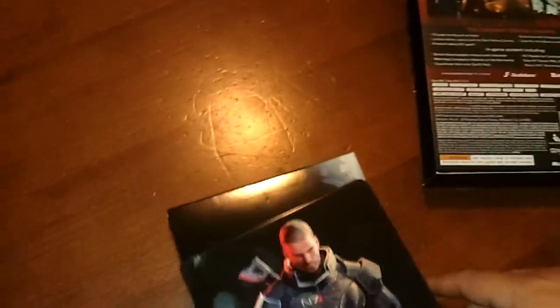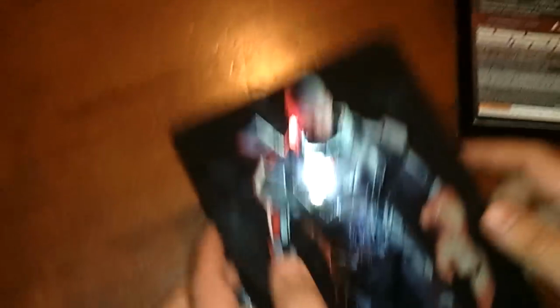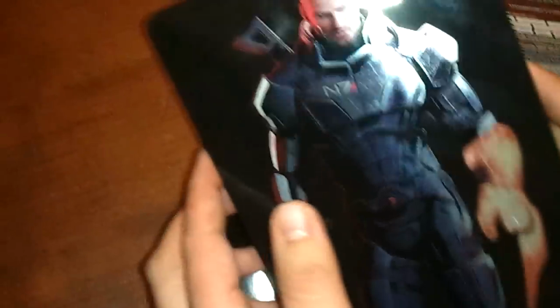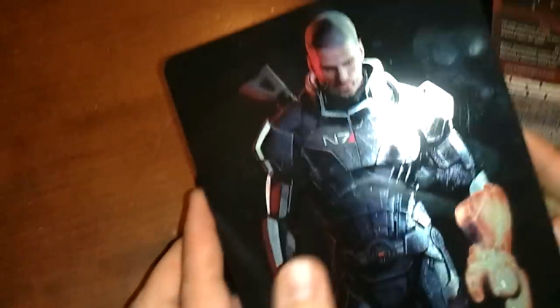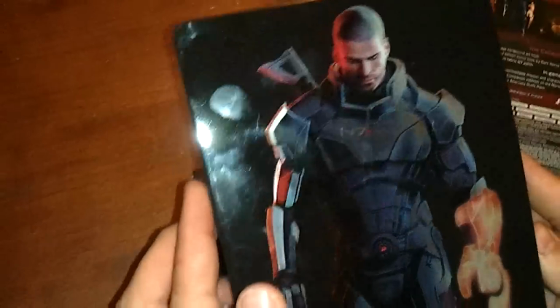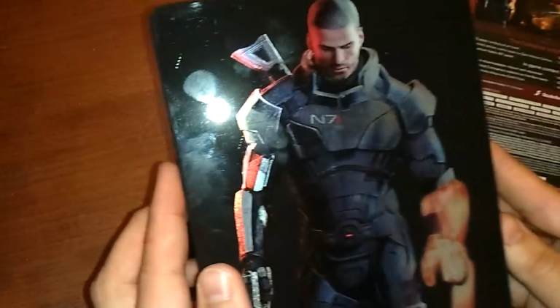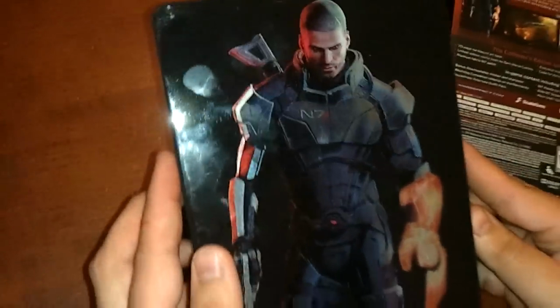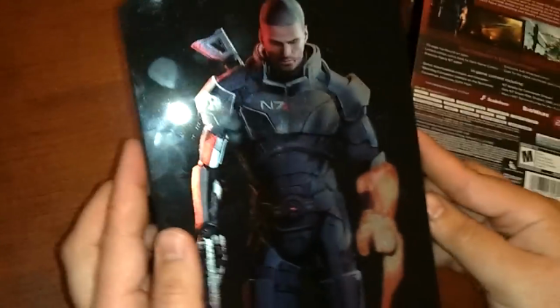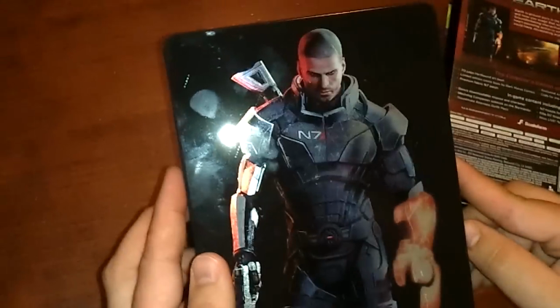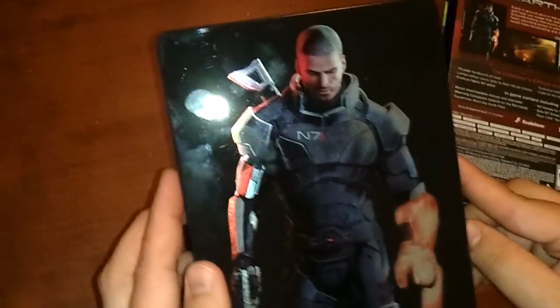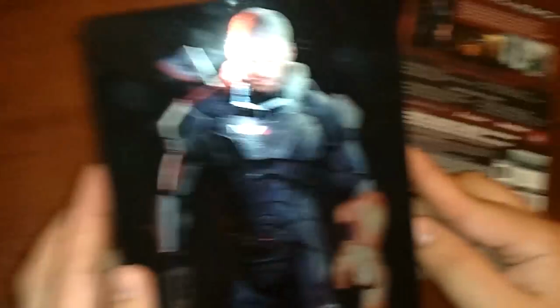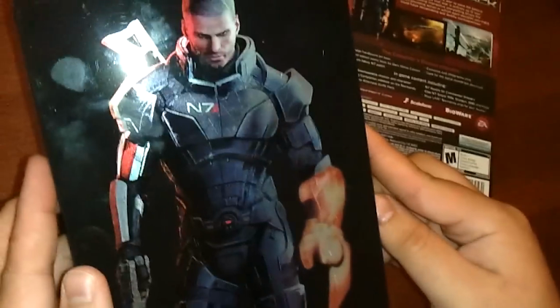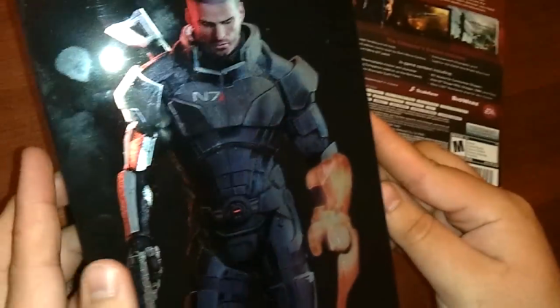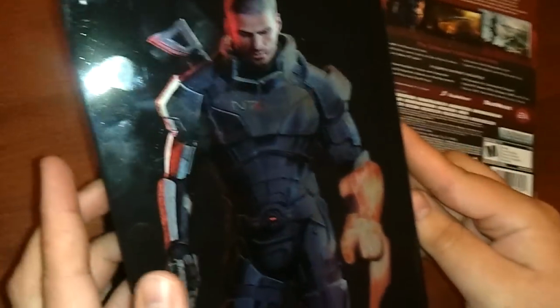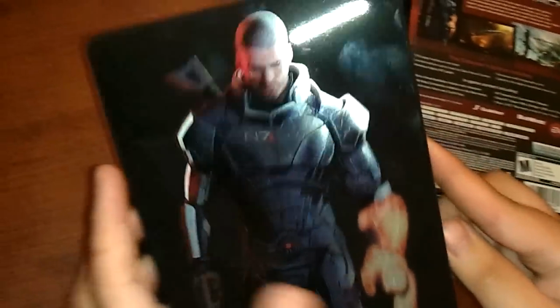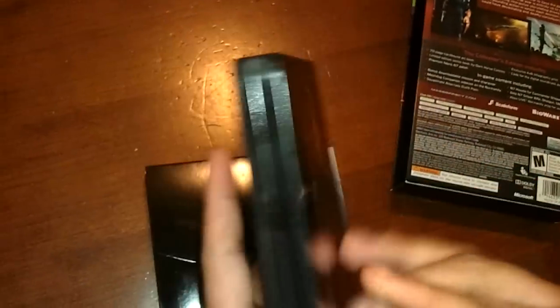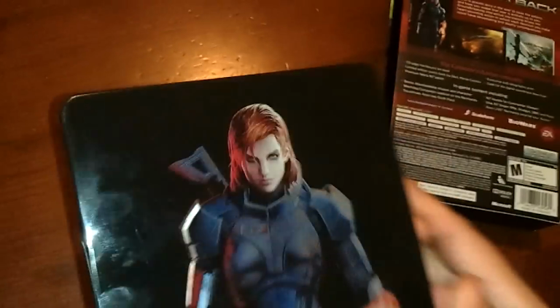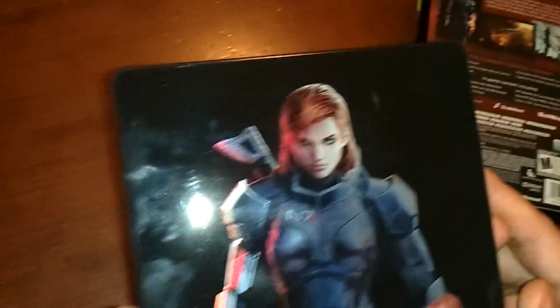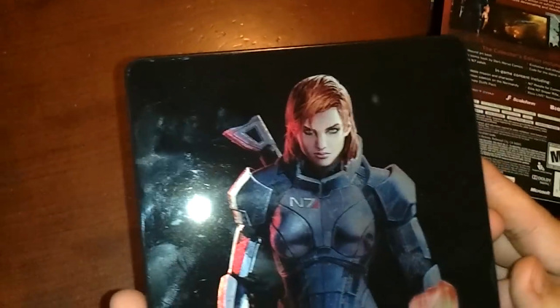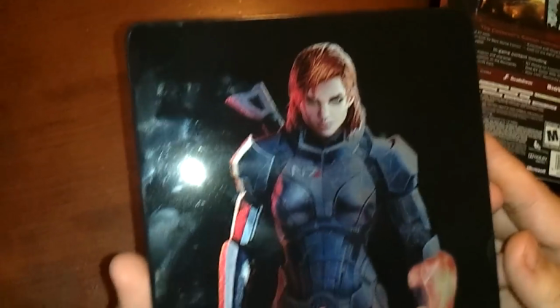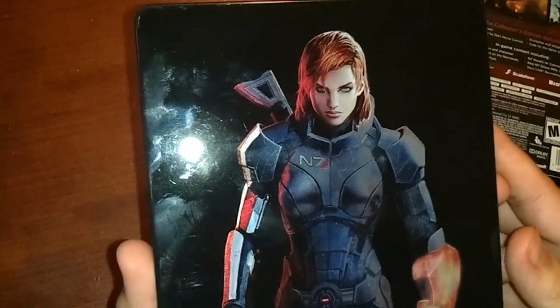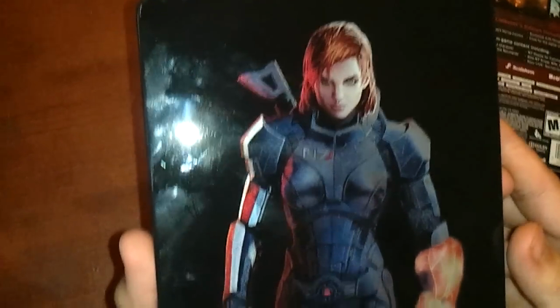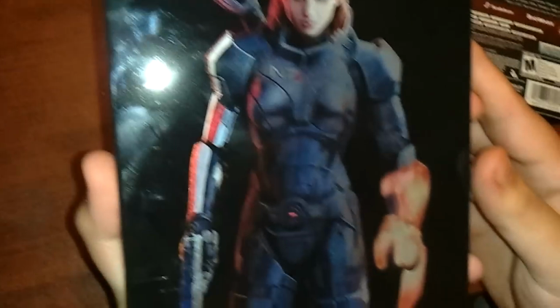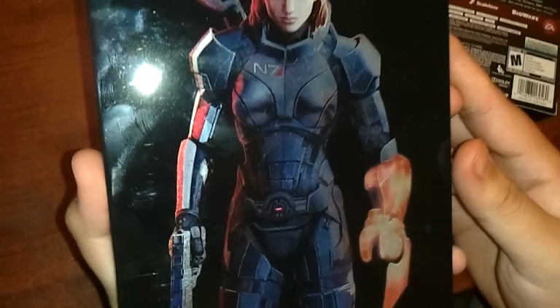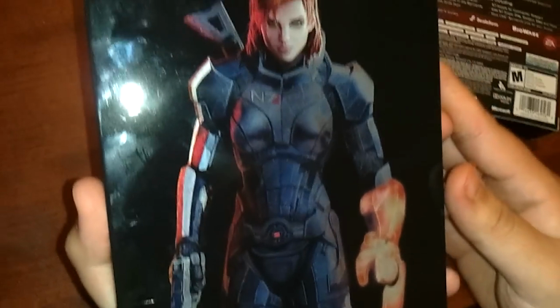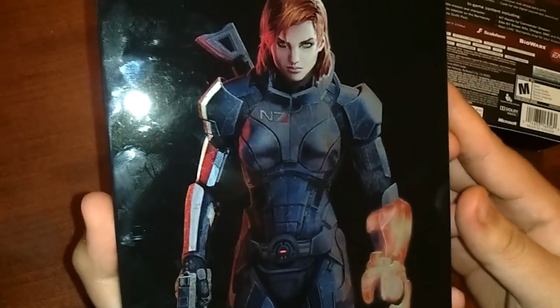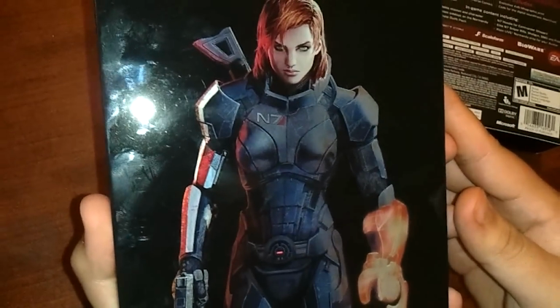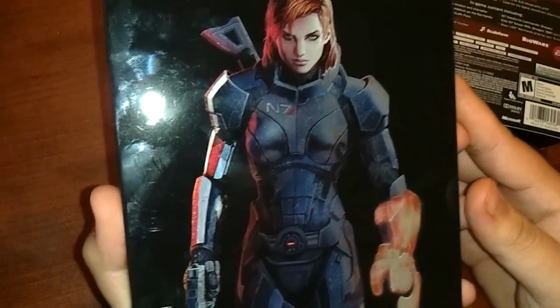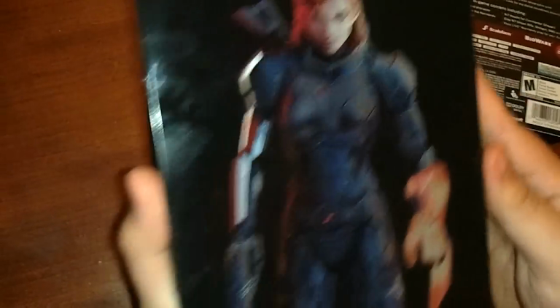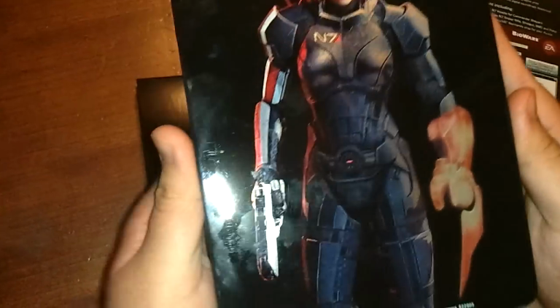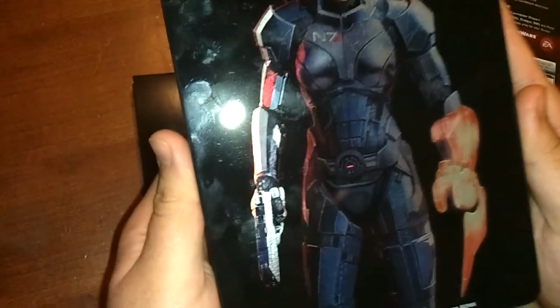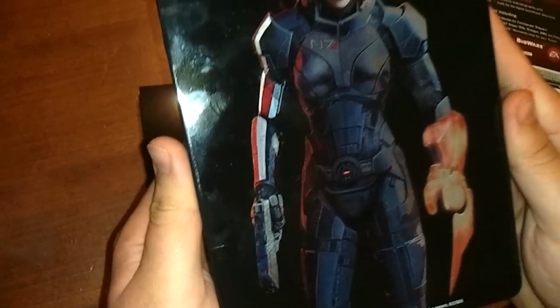Here's the tin steel bookcase thingy. On the front is male Shepard — it's a fingerprint magnet. Back is female Shepard, and as you can see, it's a fingerprint magnet. And we all know which one we're going to keep.